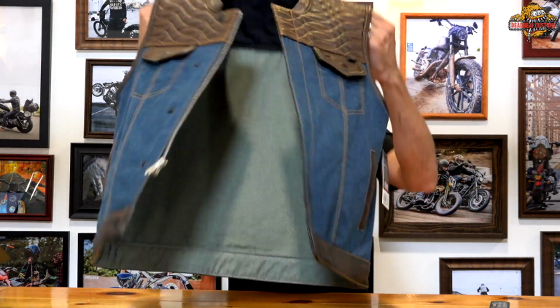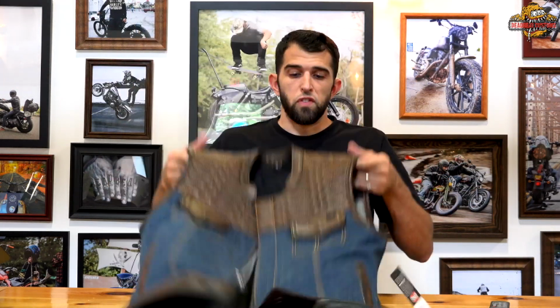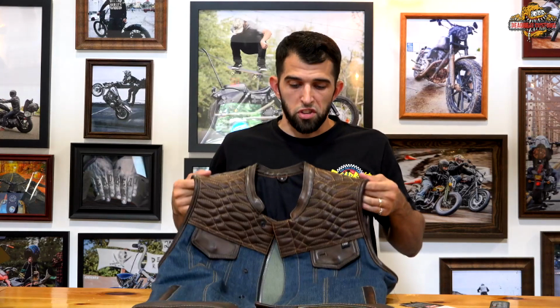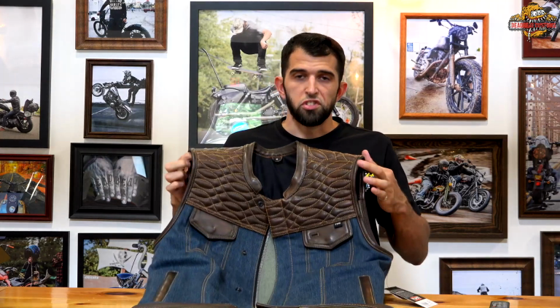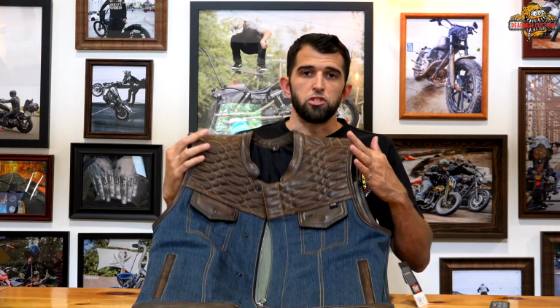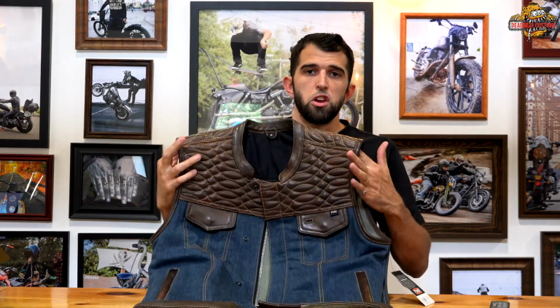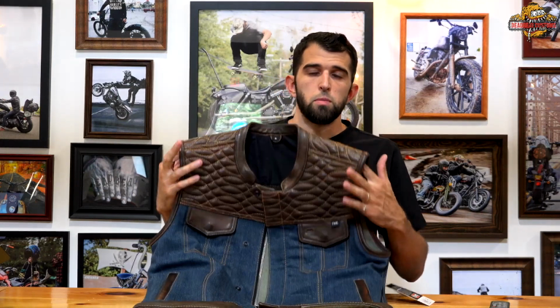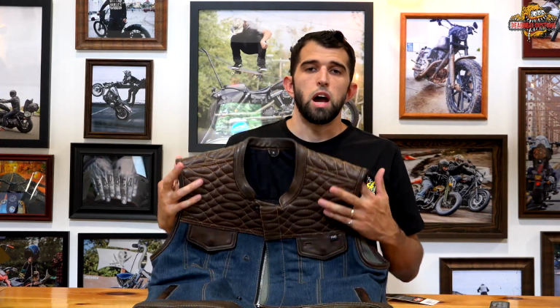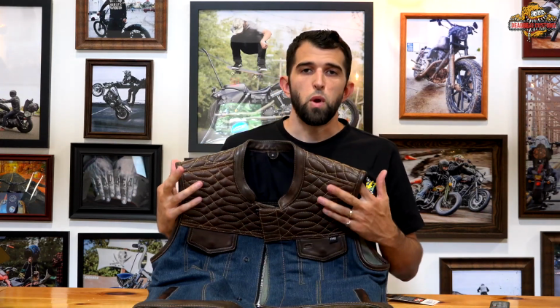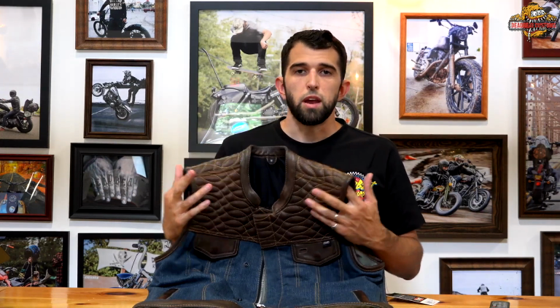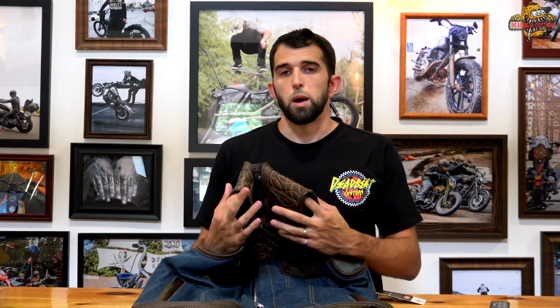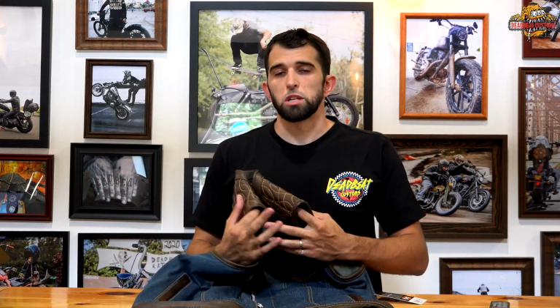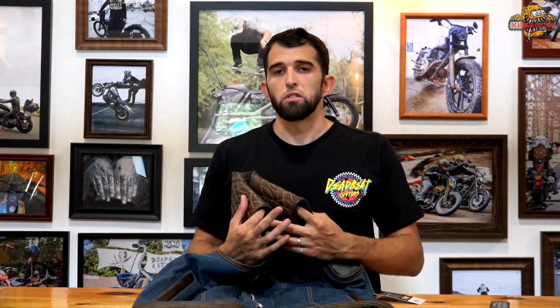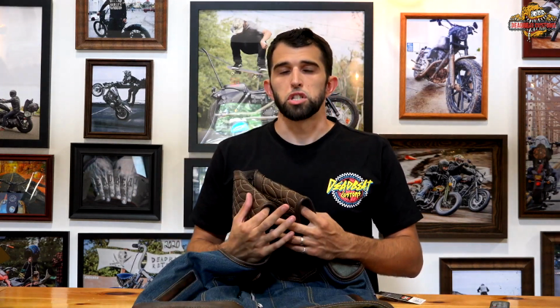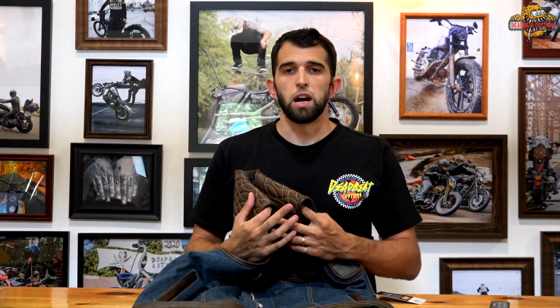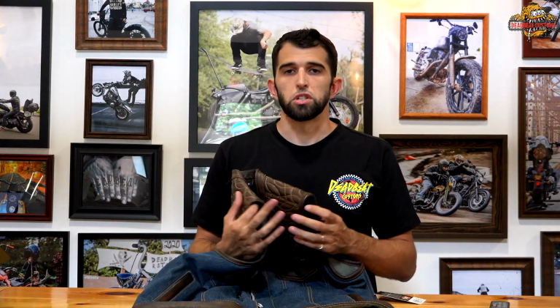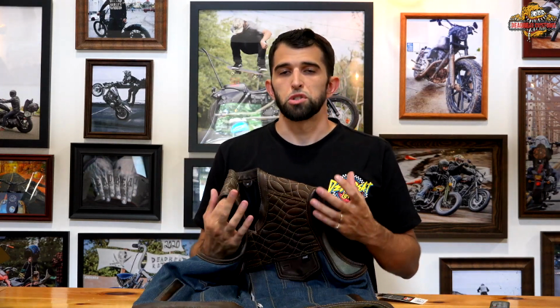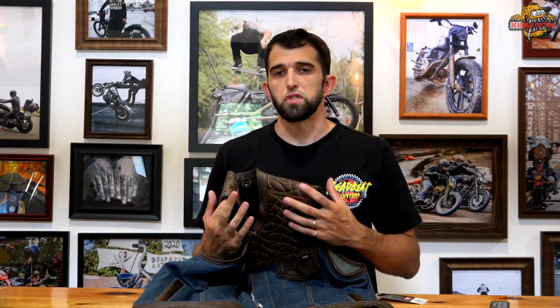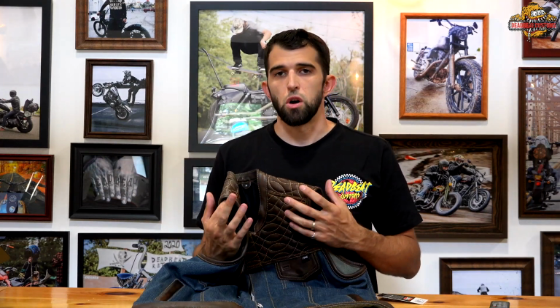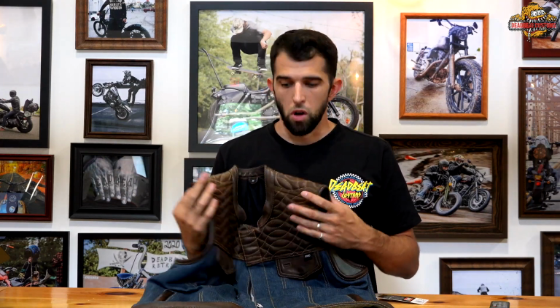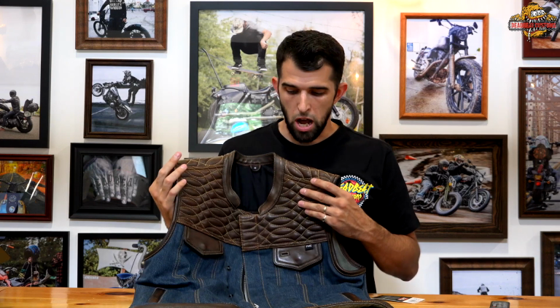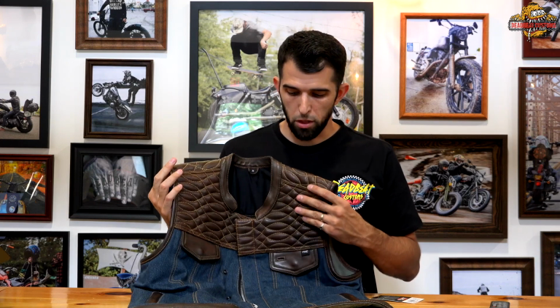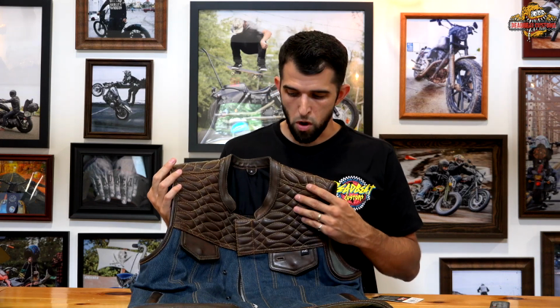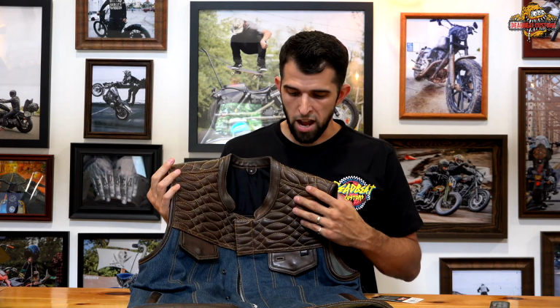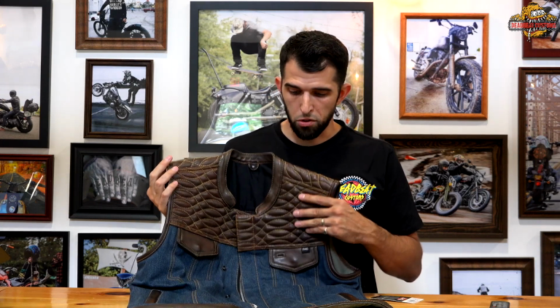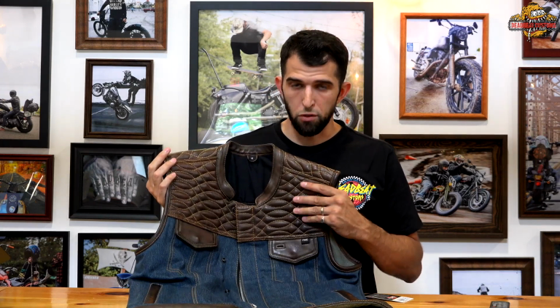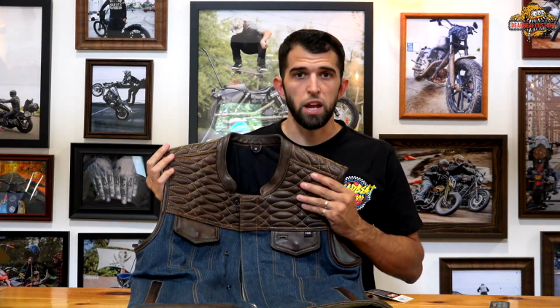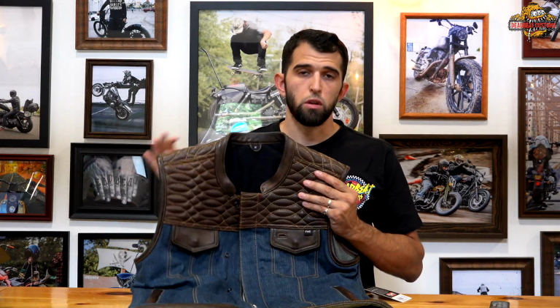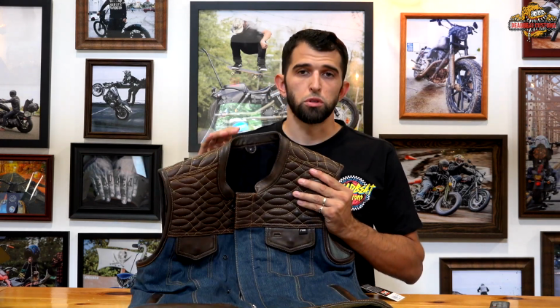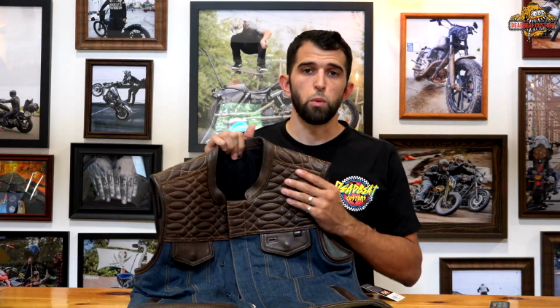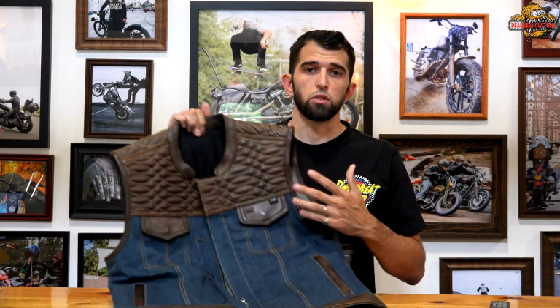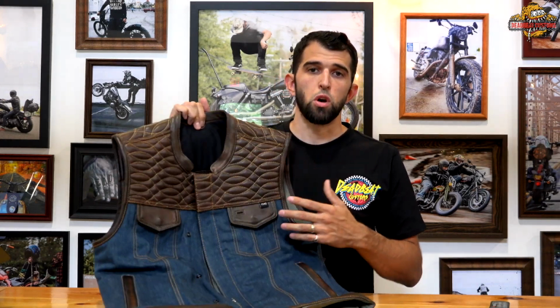This vest is a size medium. I weigh approximately 160 pounds and I'm six feet tall. I'm going to throw it on right now to give you a closer look at what it looks like on.